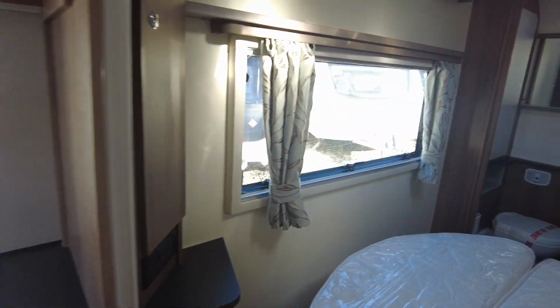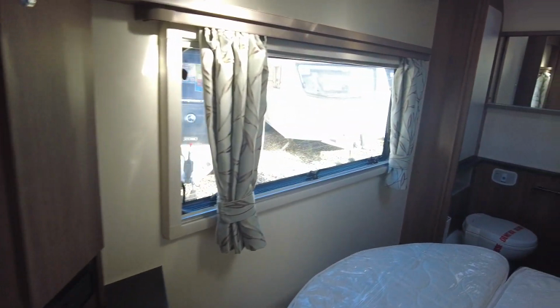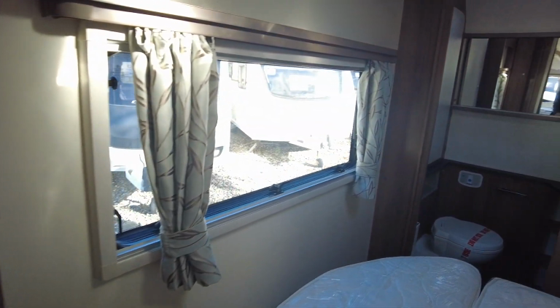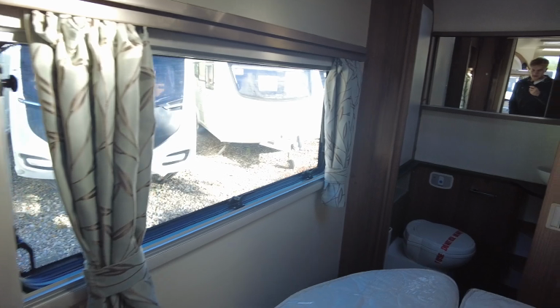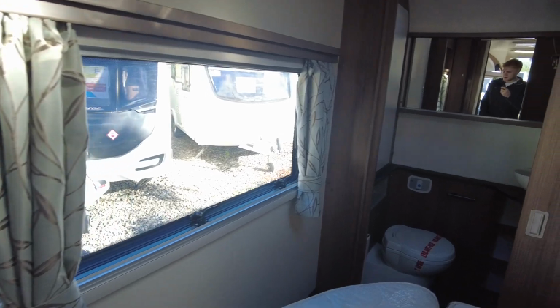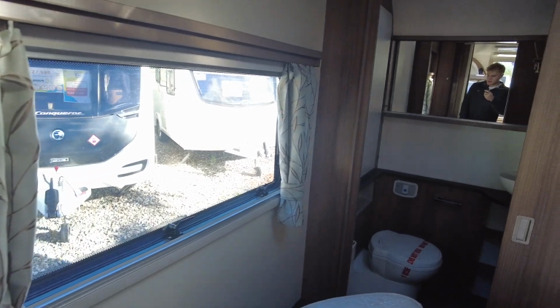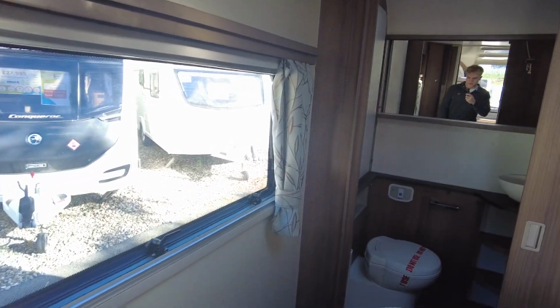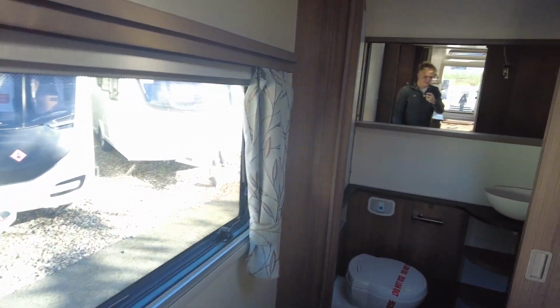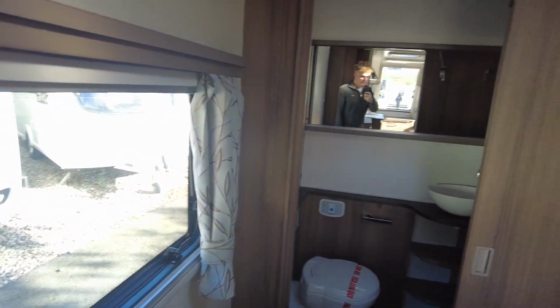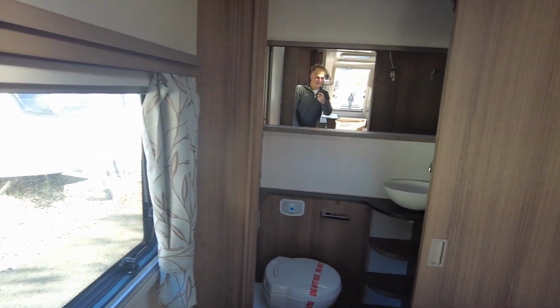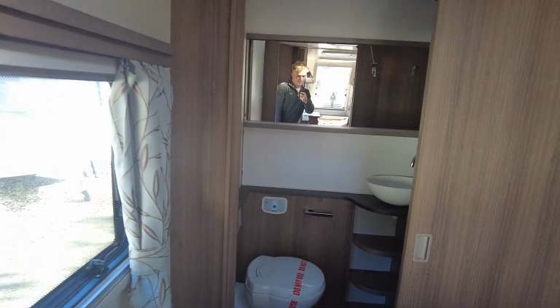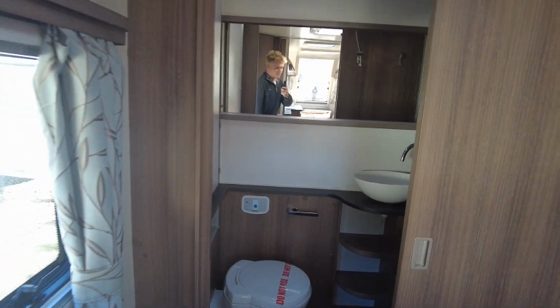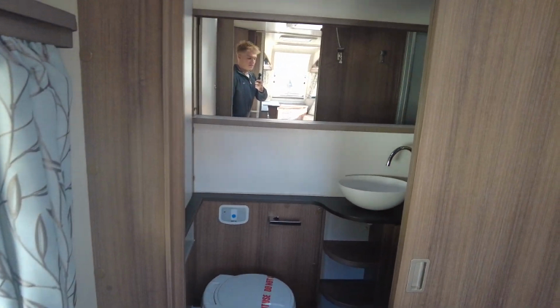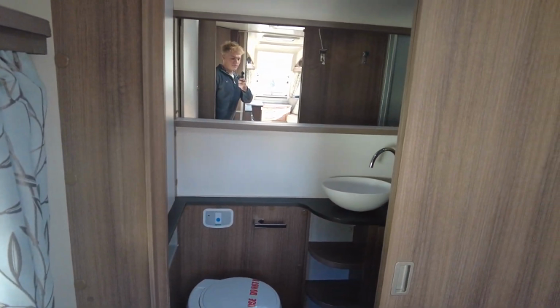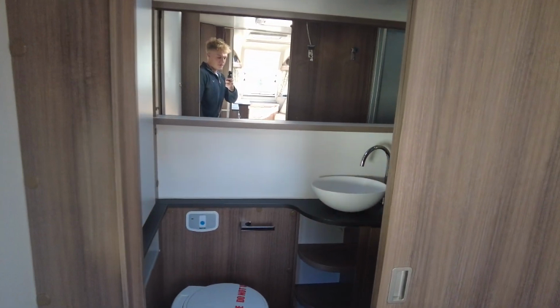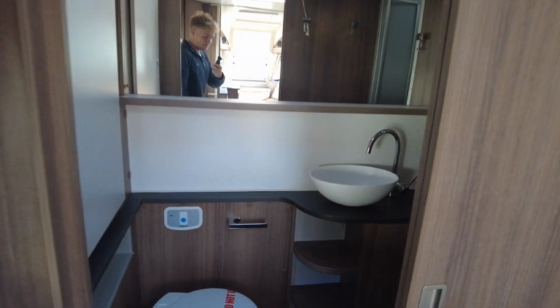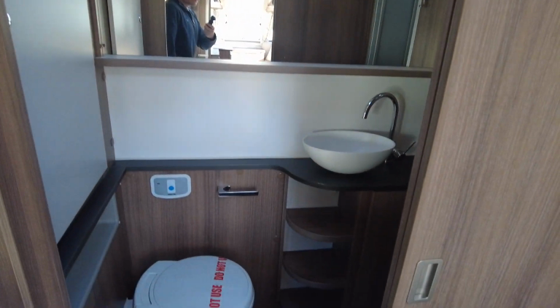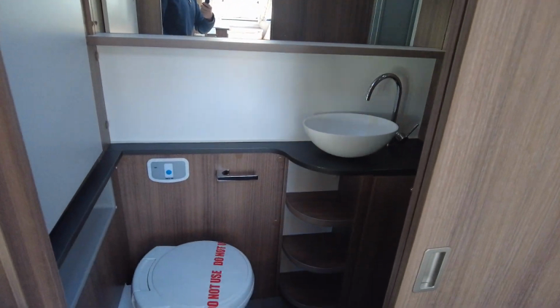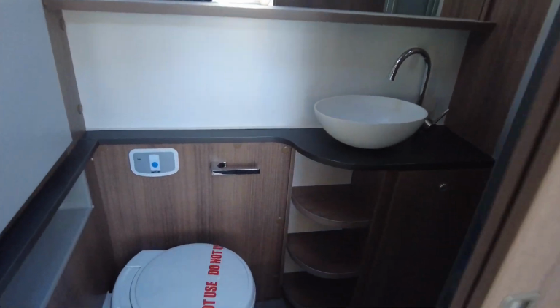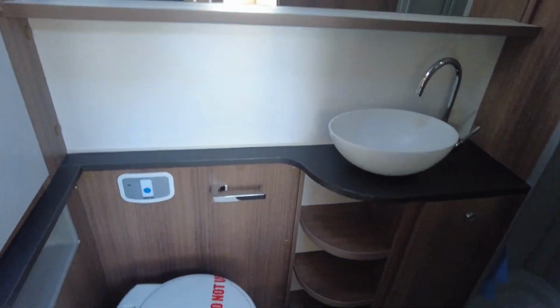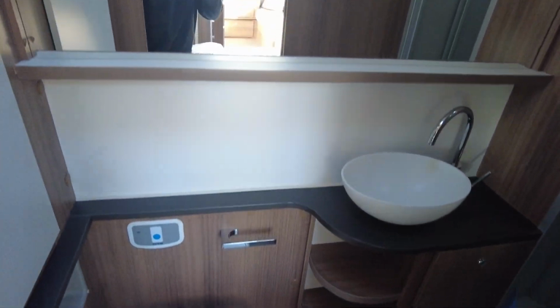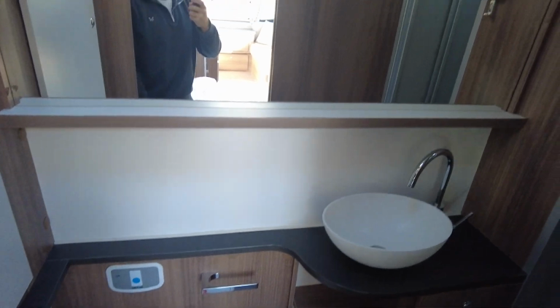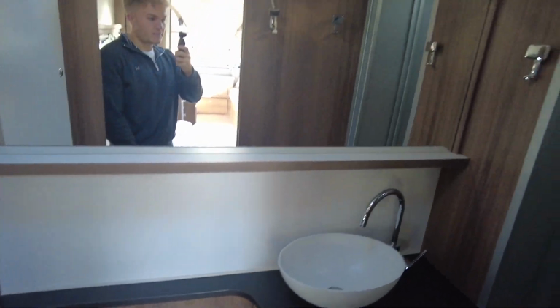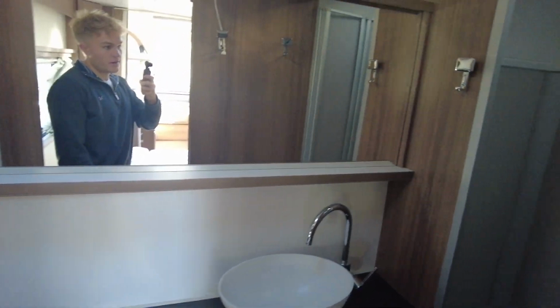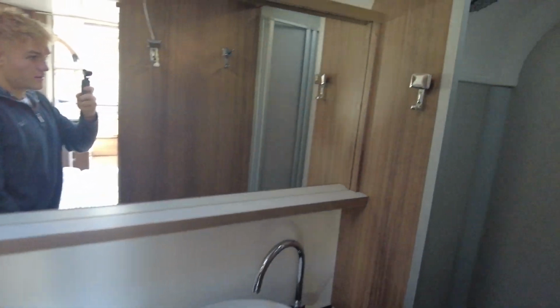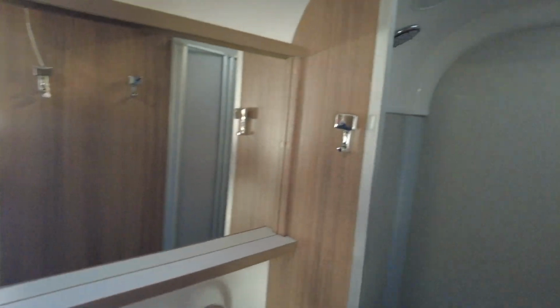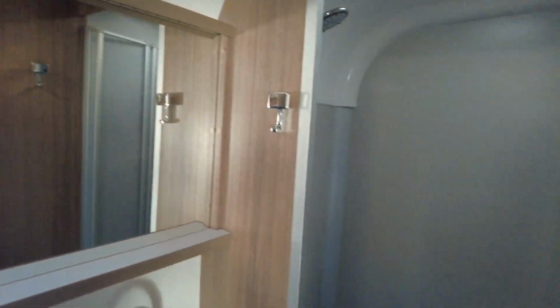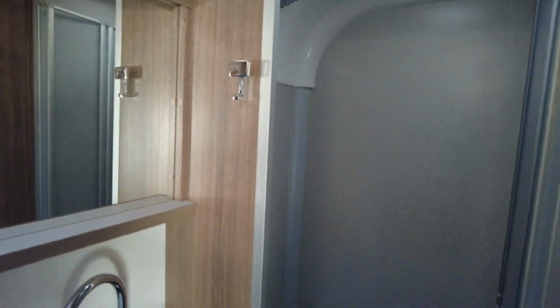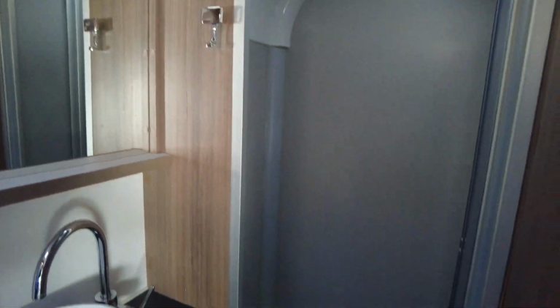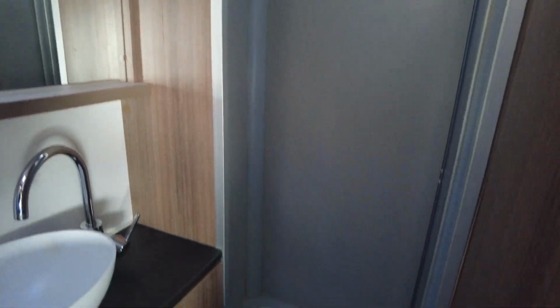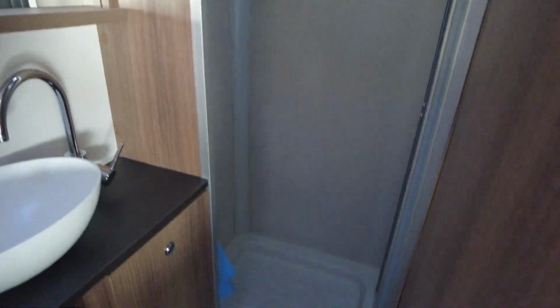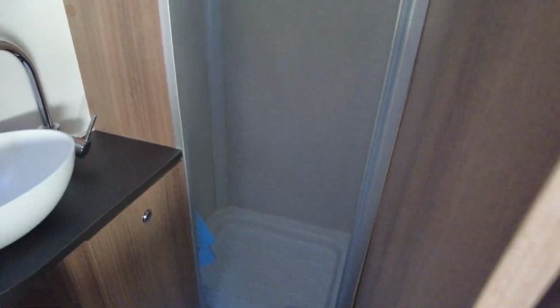As you go around, you've got the bathroom at the back, as you'll see — a lovely big mirror and a nice spacious shower as well.